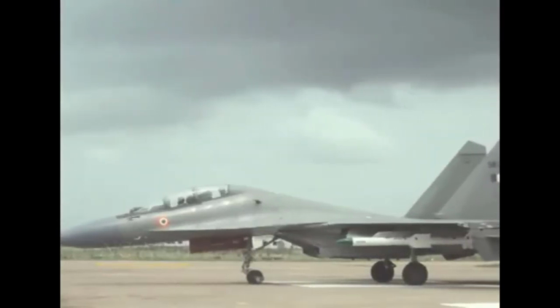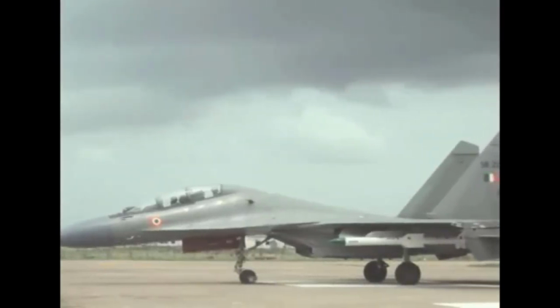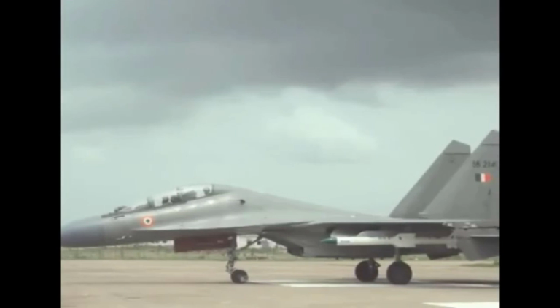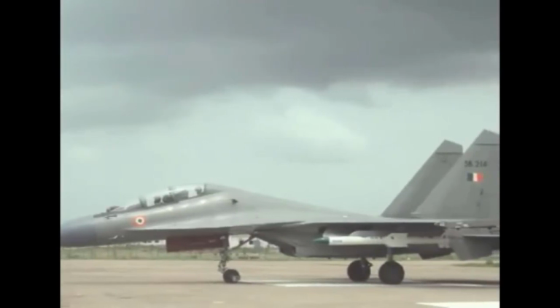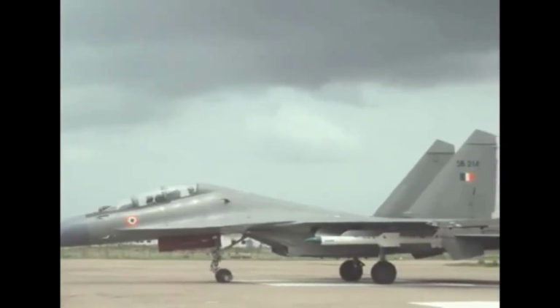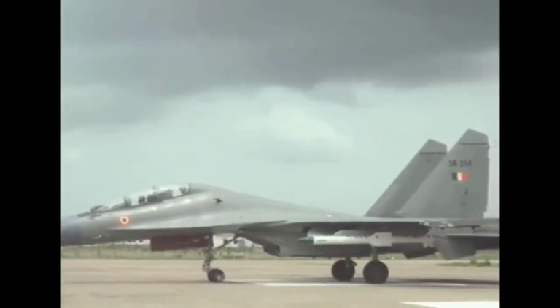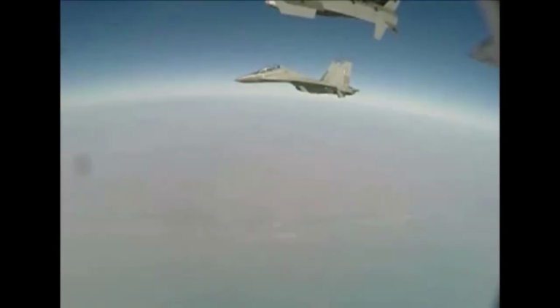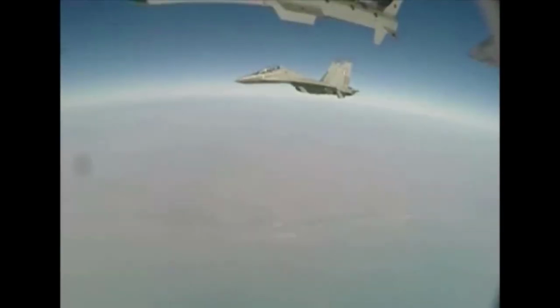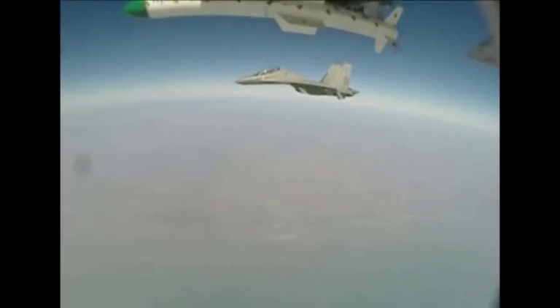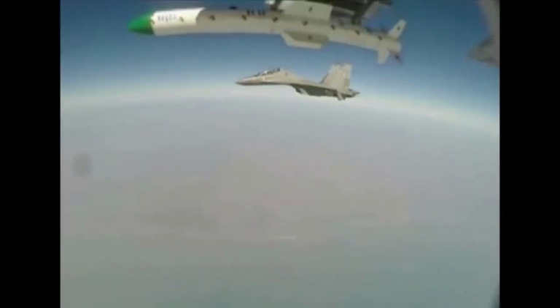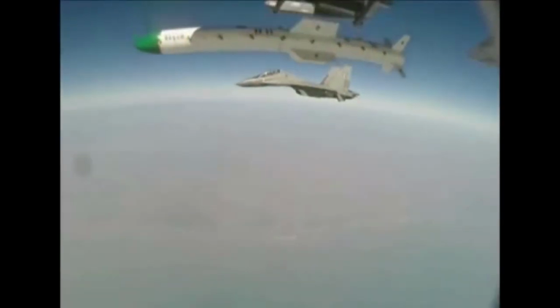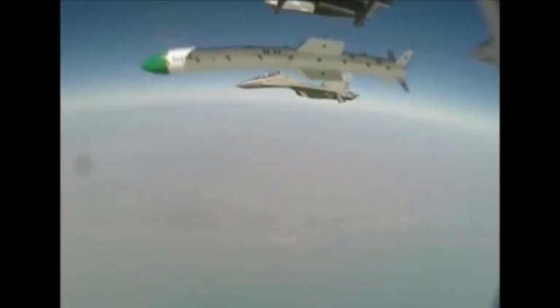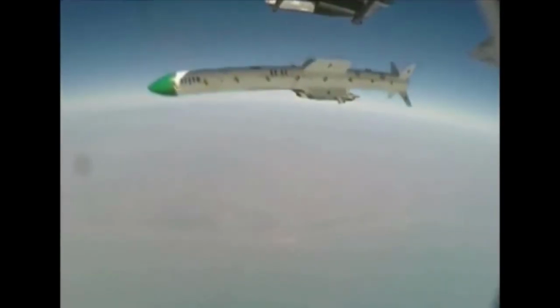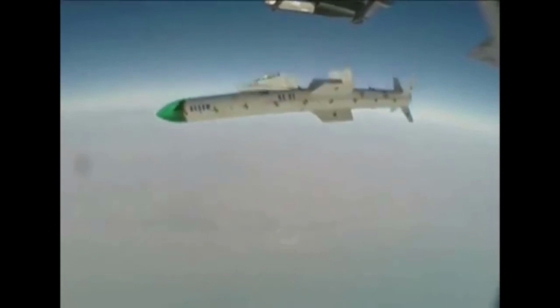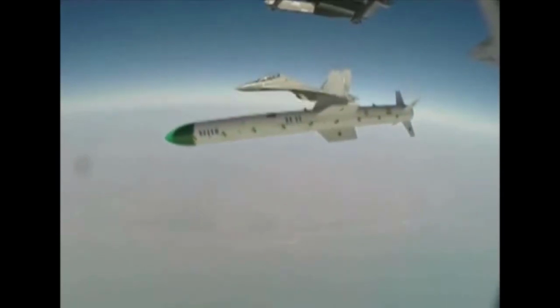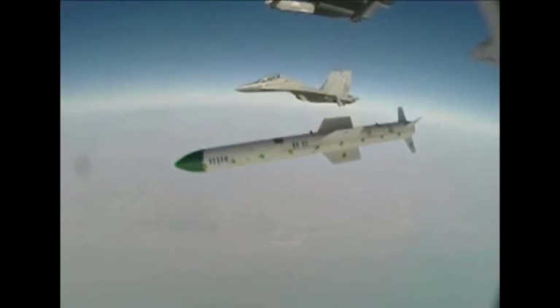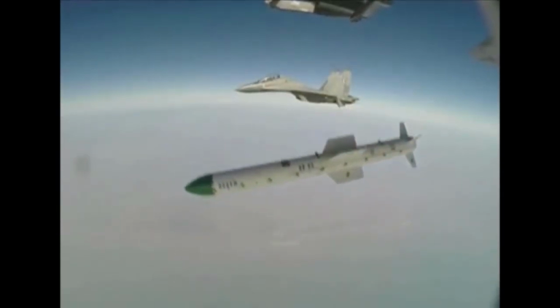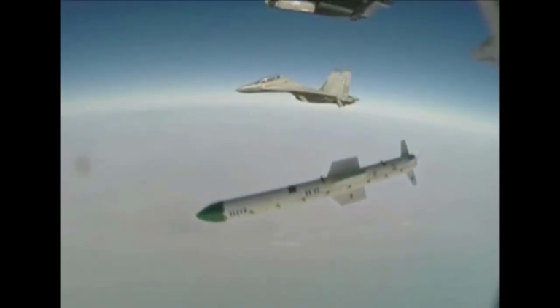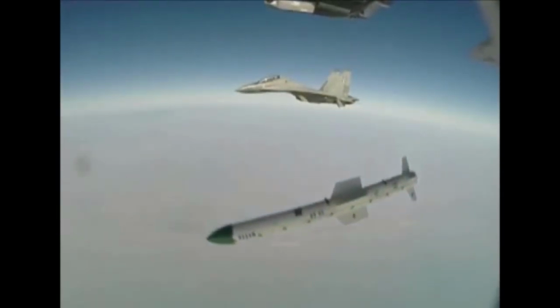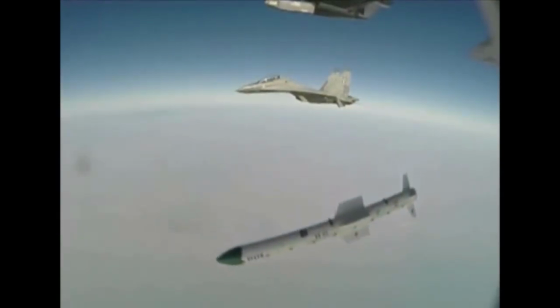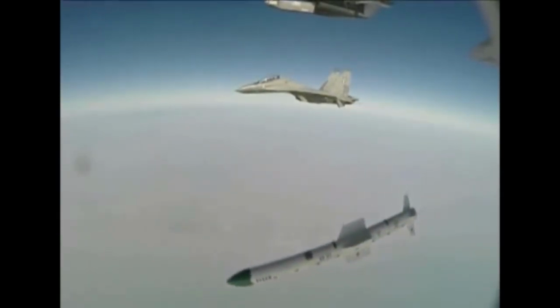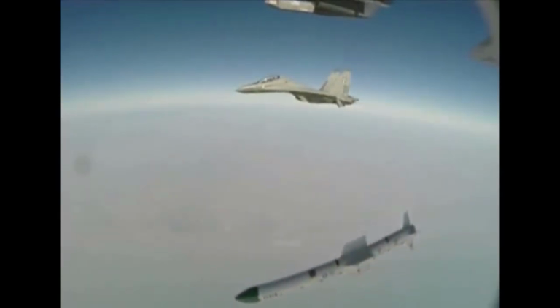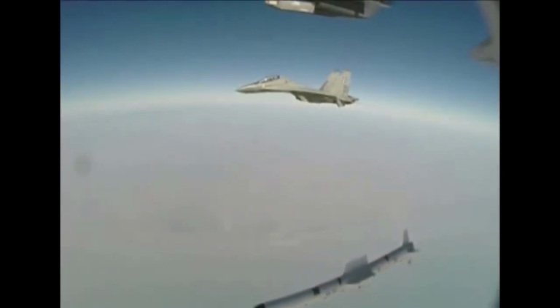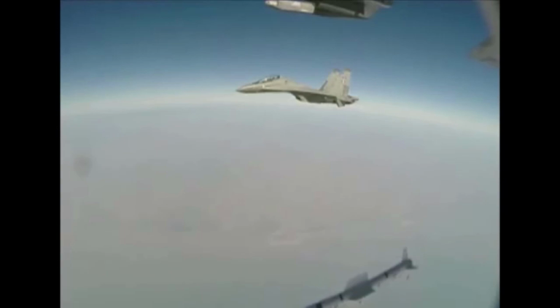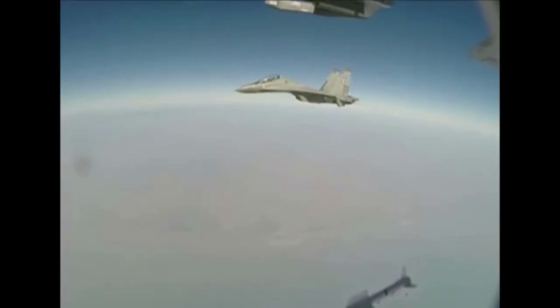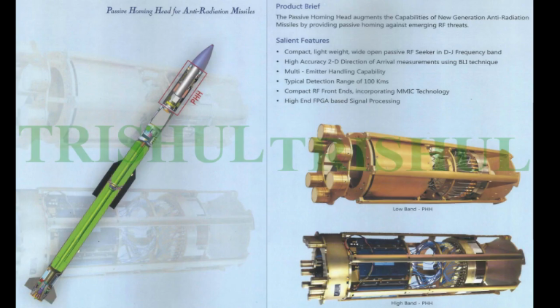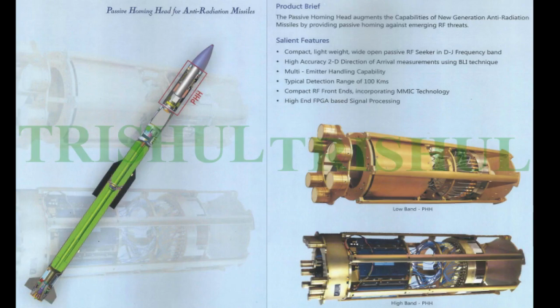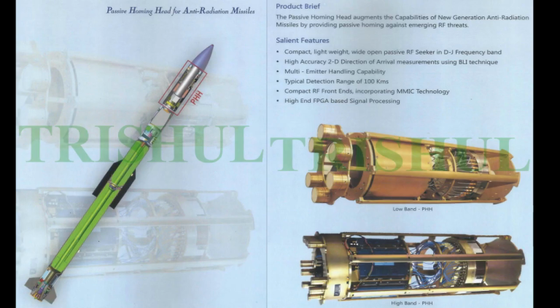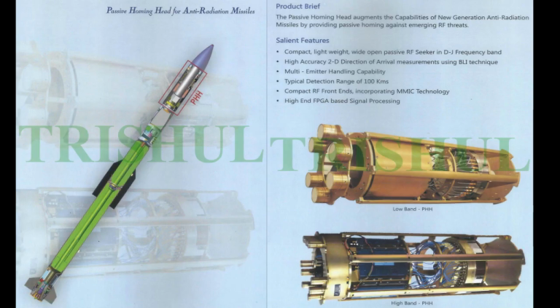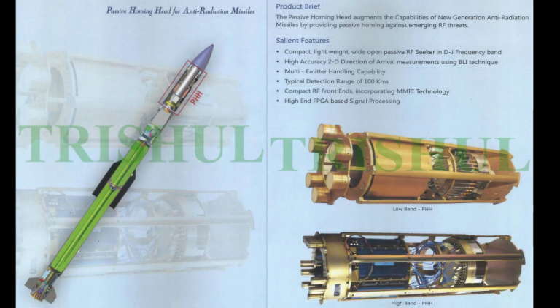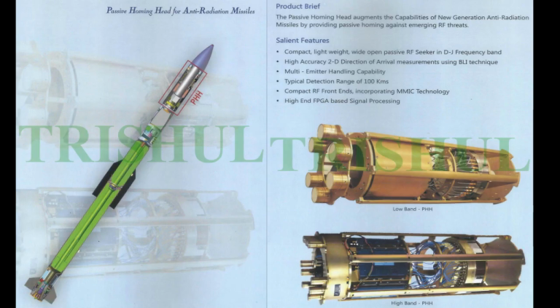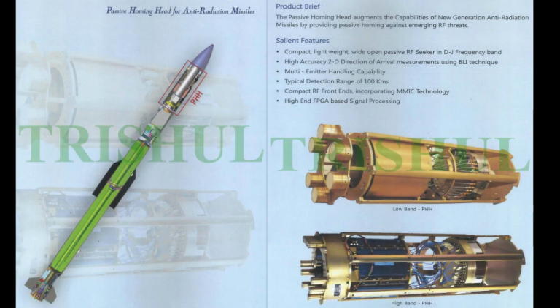Drop flight testing of NGAM from Su-30 MKI was completed successfully to demonstrate safe separation of the missile from the AKU-50-80 catapult launcher. The NGAM passive homing head seeker has been realized and lab testing evaluation of the seeker with radome has been completed.